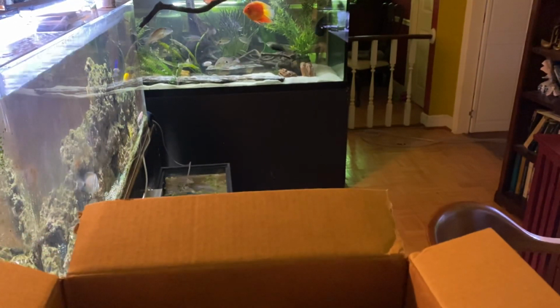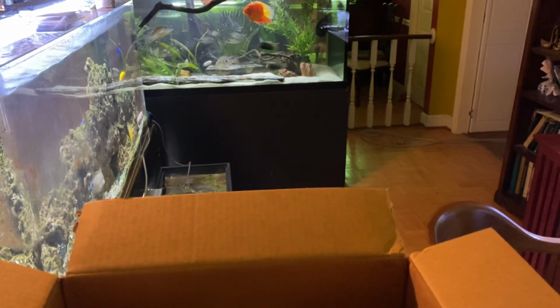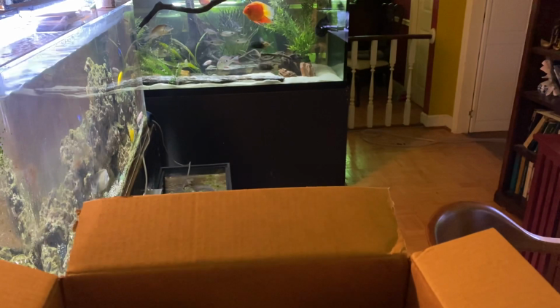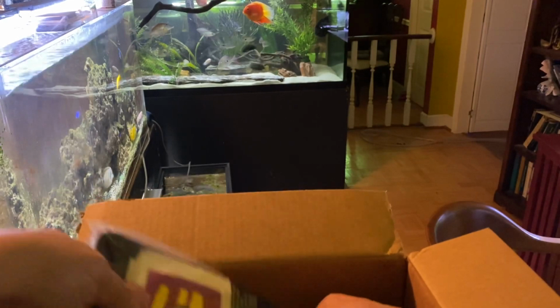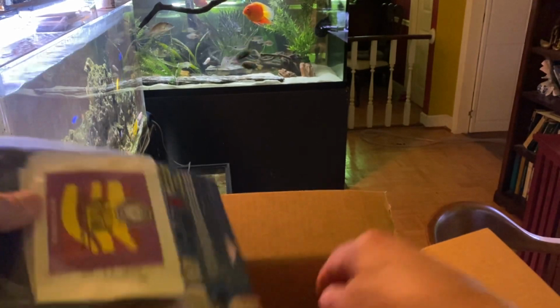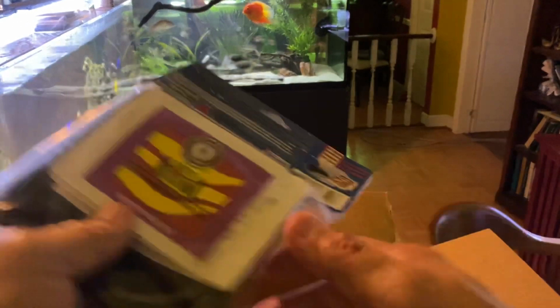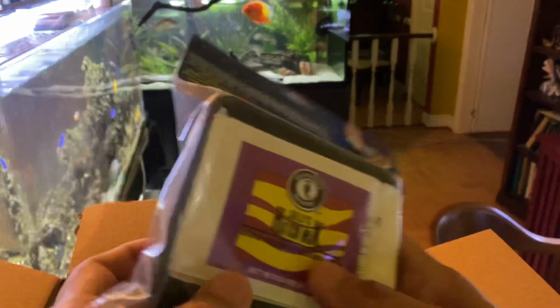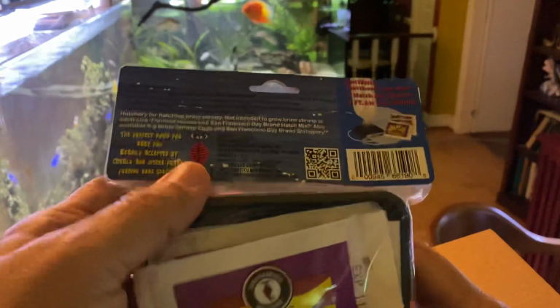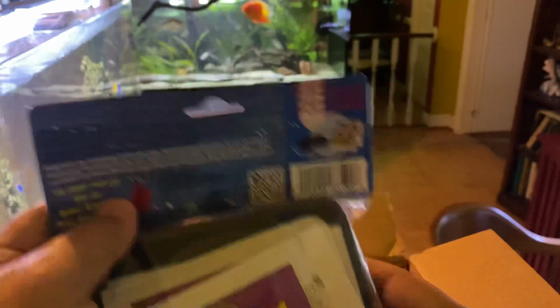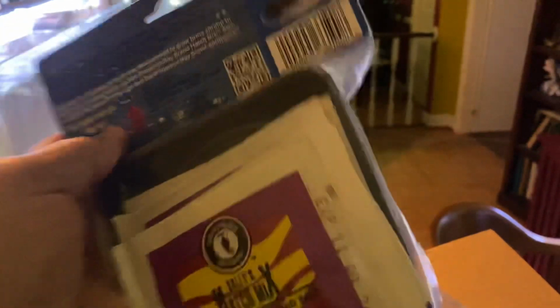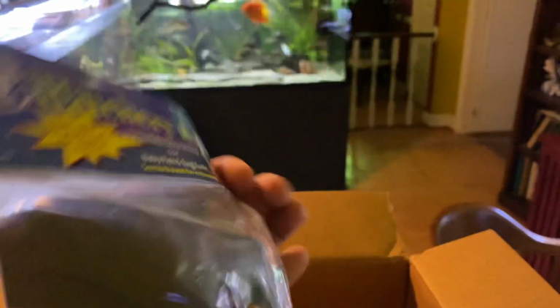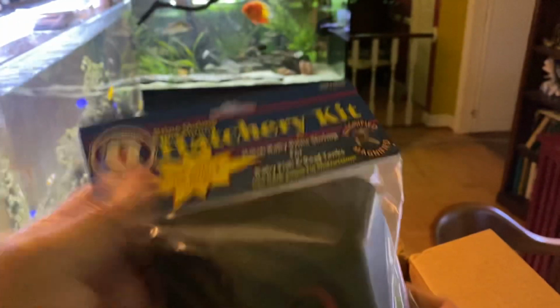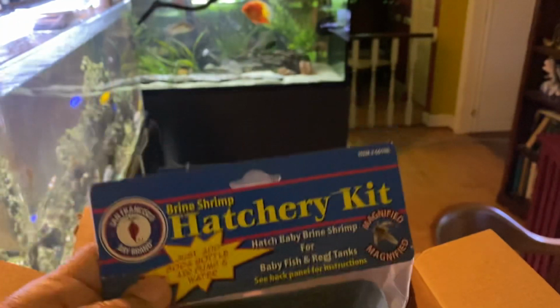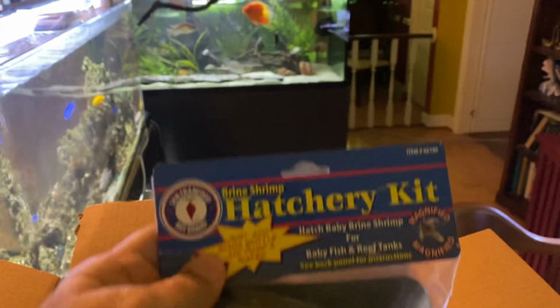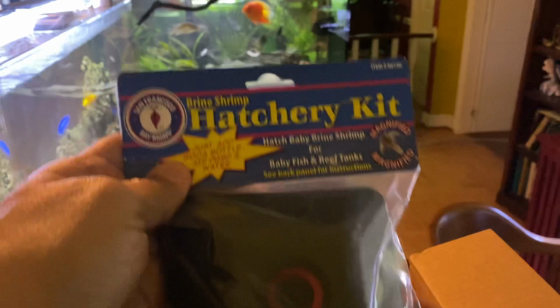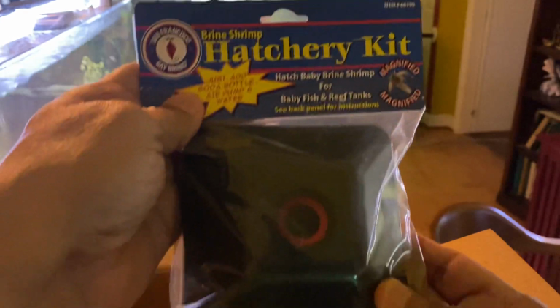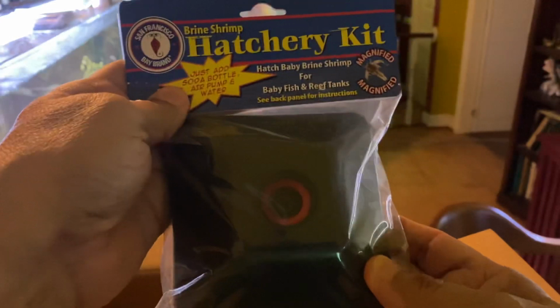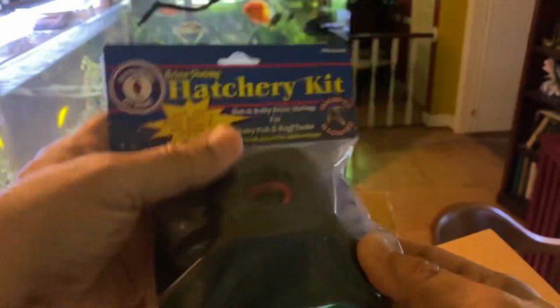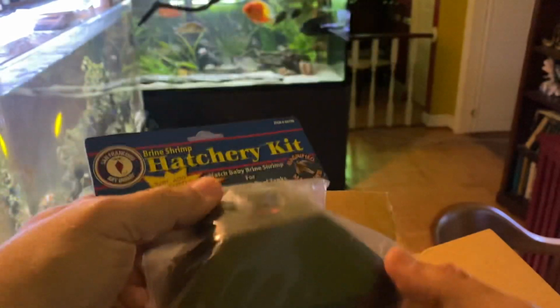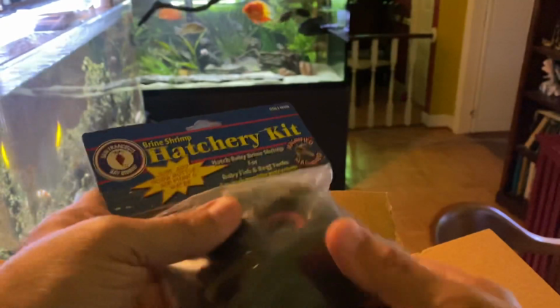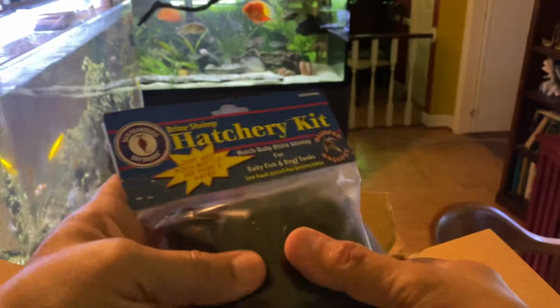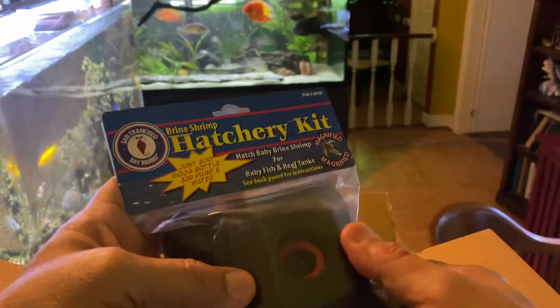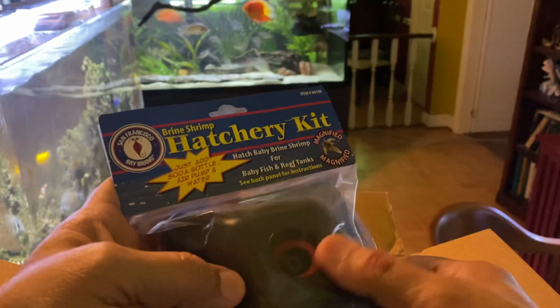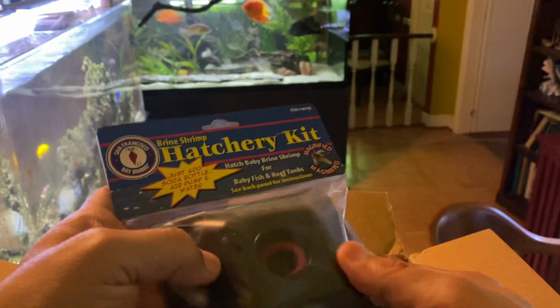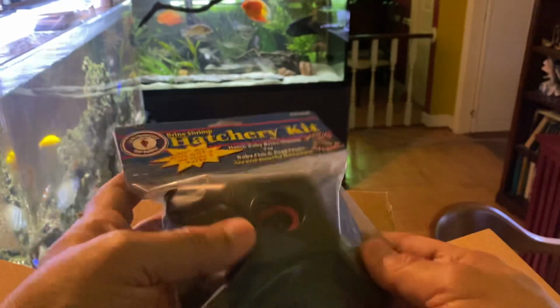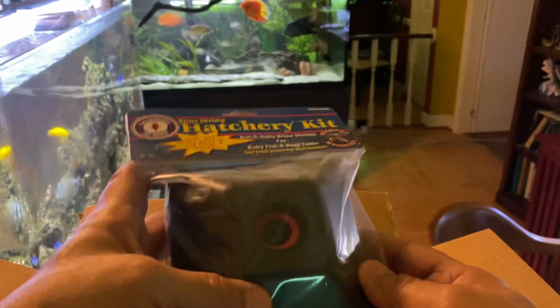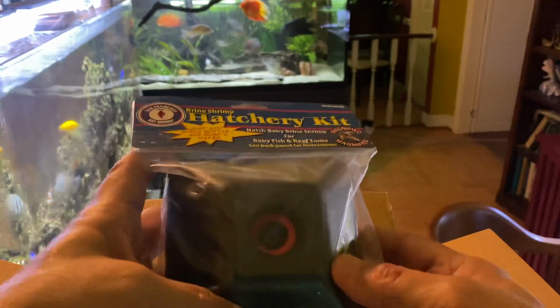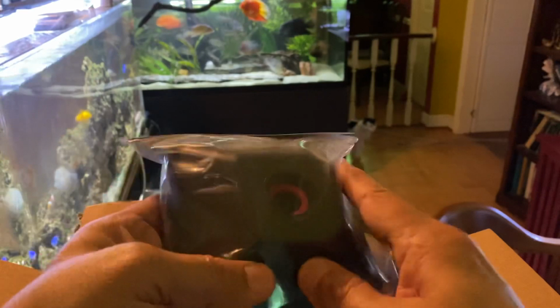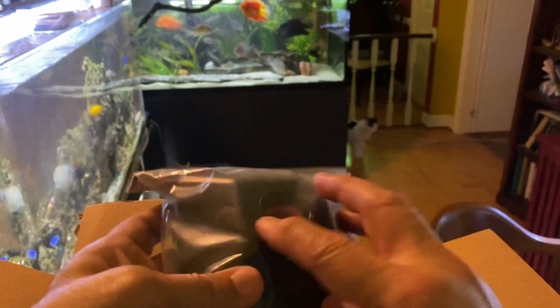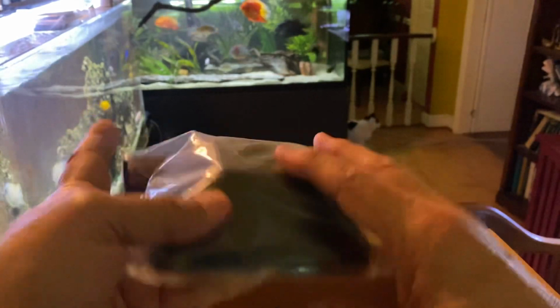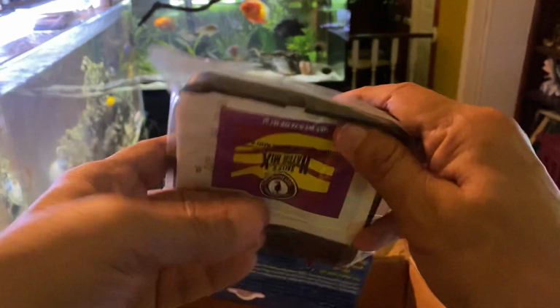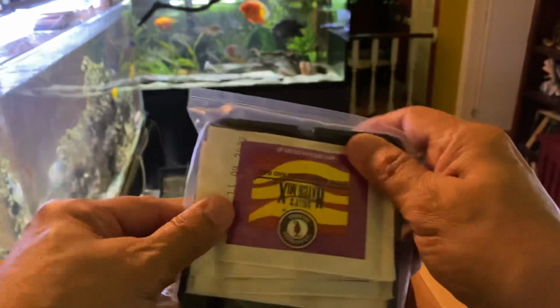Let's see what's next. So this appears to be the hatchery kit itself. This is the one that utilizes the 2-liter bottle, and that attaches here. It comes with some eggs as well.